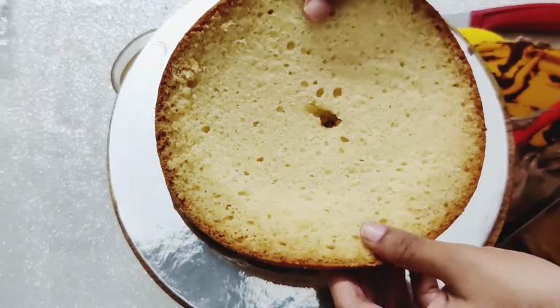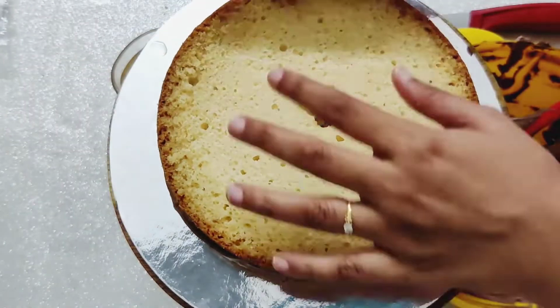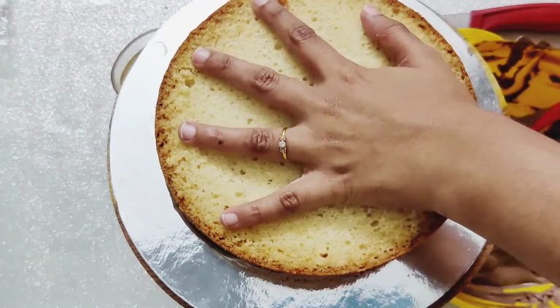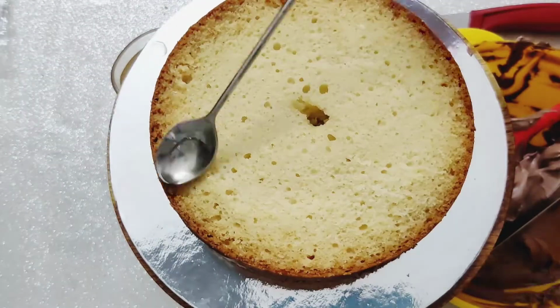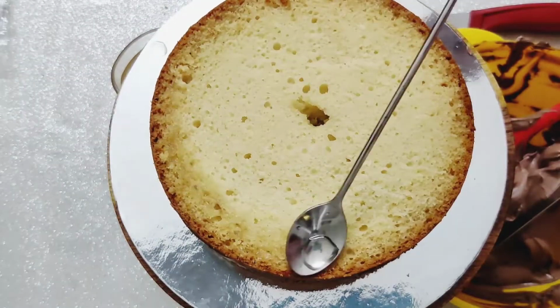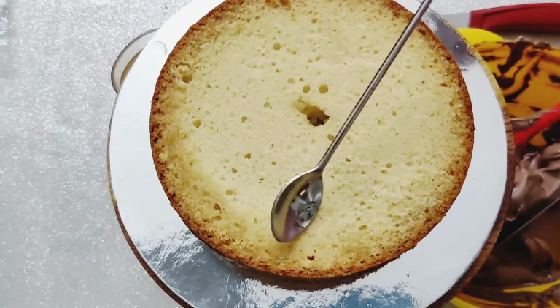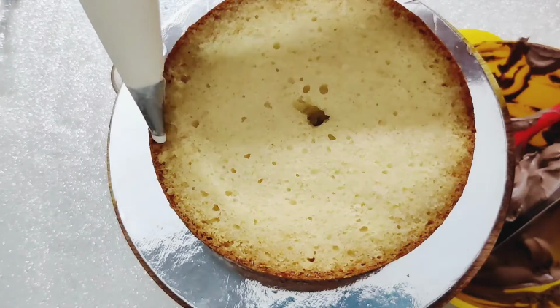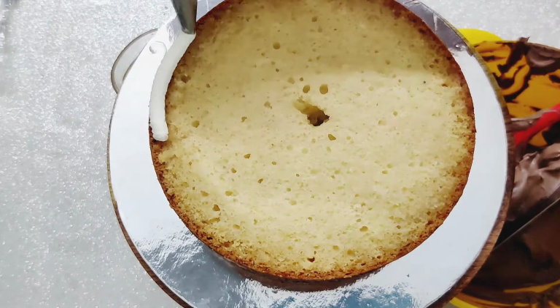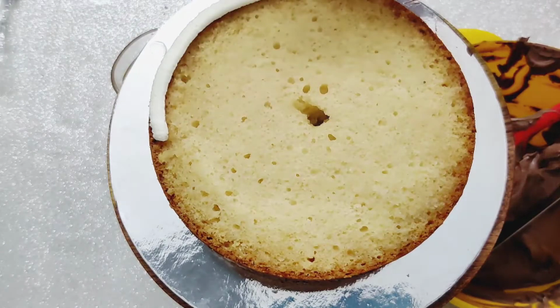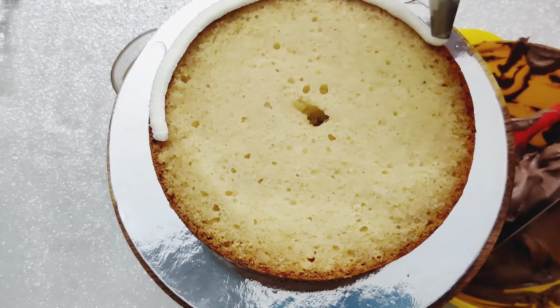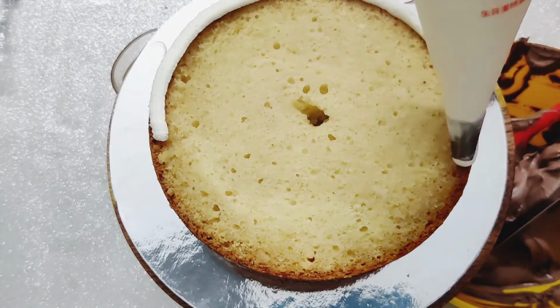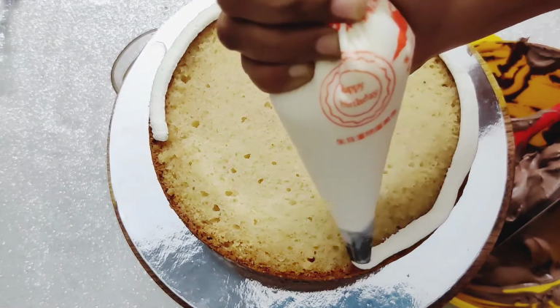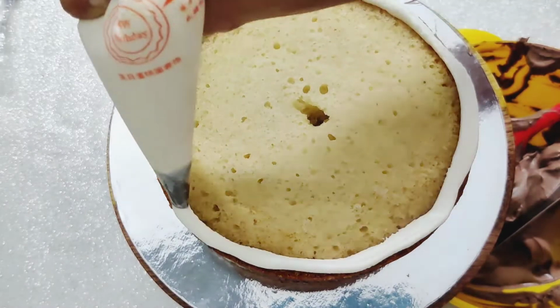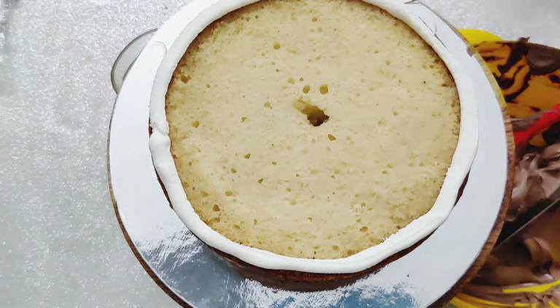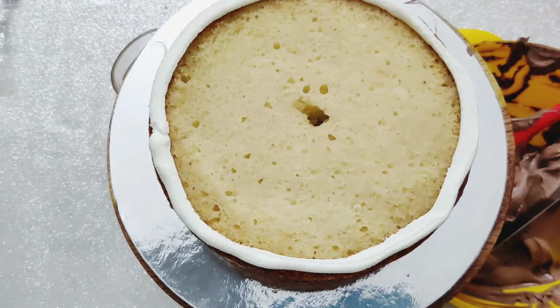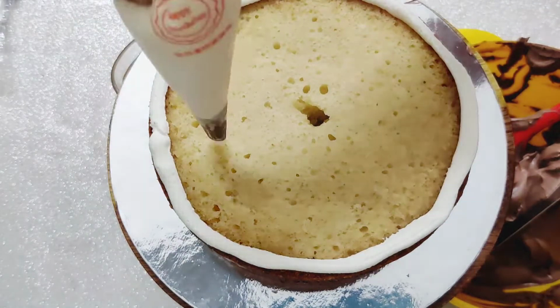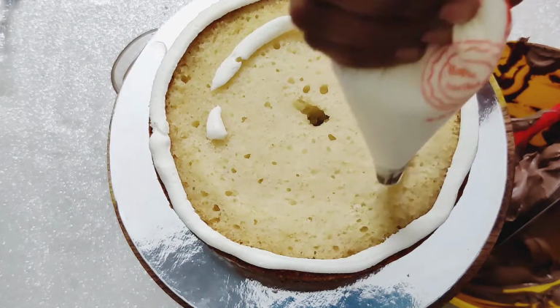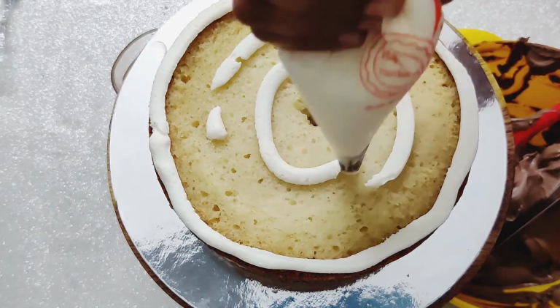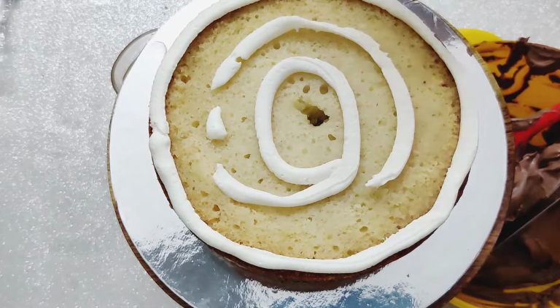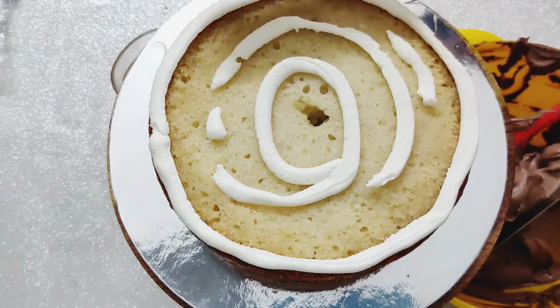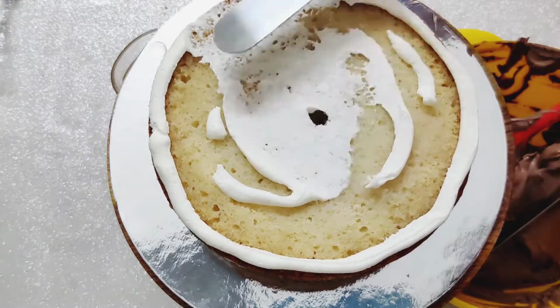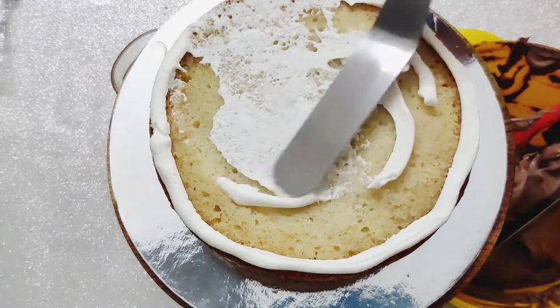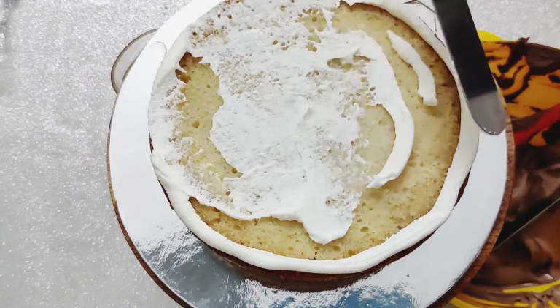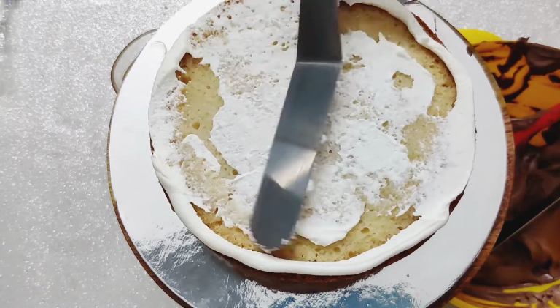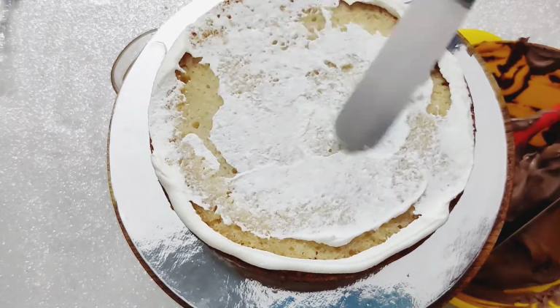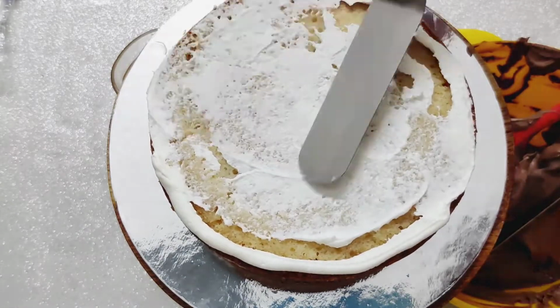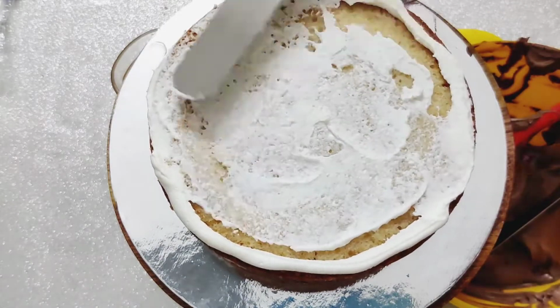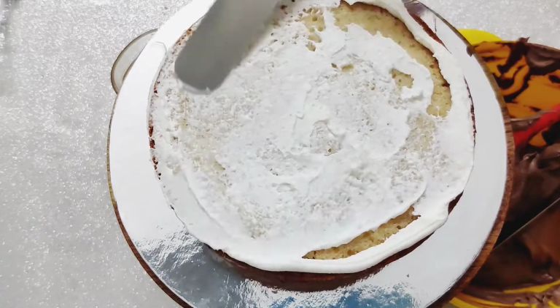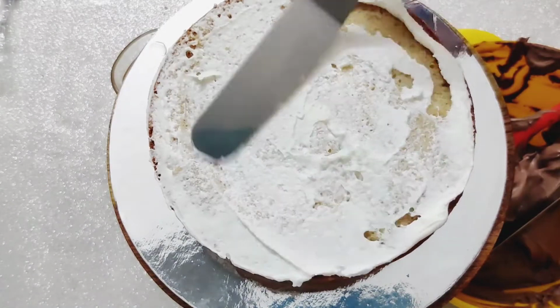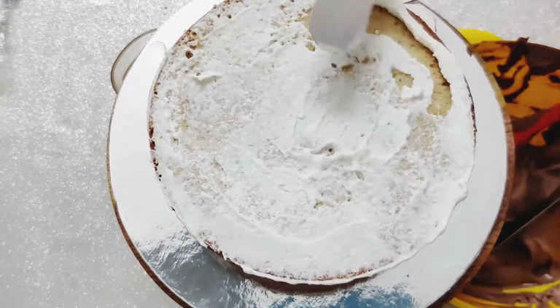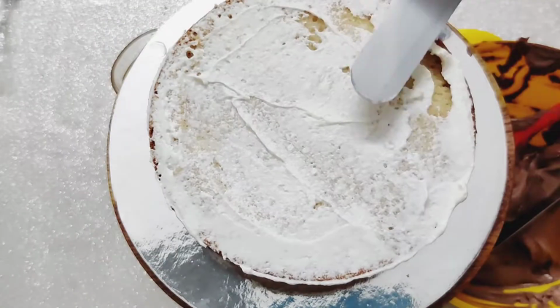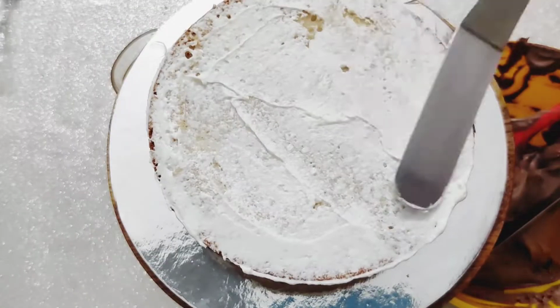Soak this layer too. I am using white chocolate icing here — made by mixing white chocolate ganache with whipping cream. Give a crumb coat and refrigerate the cake for at least 15-30 minutes.